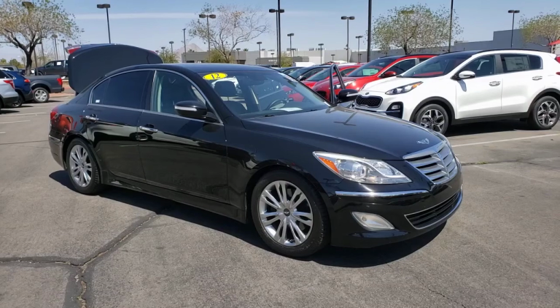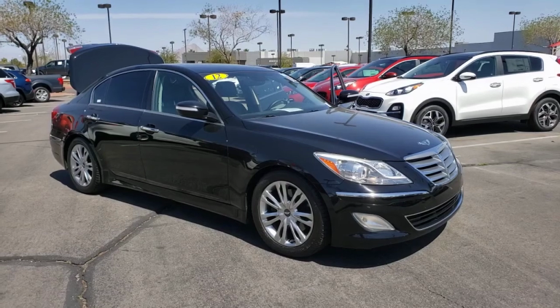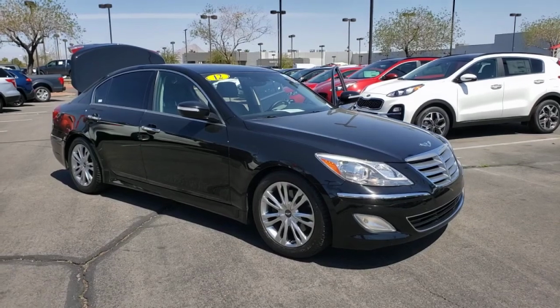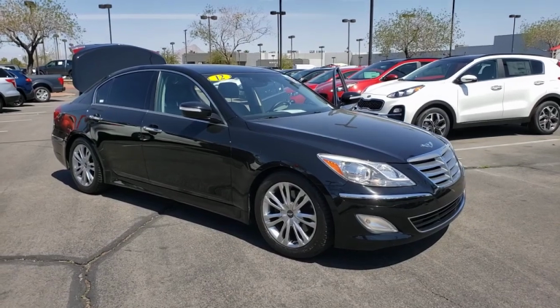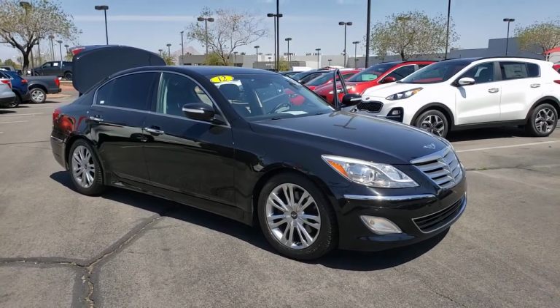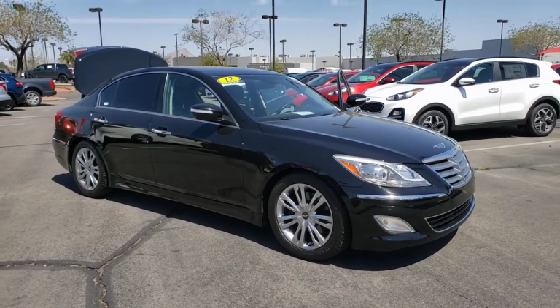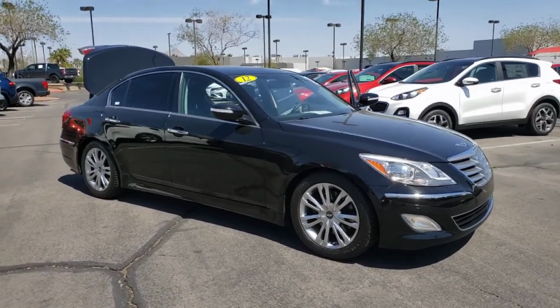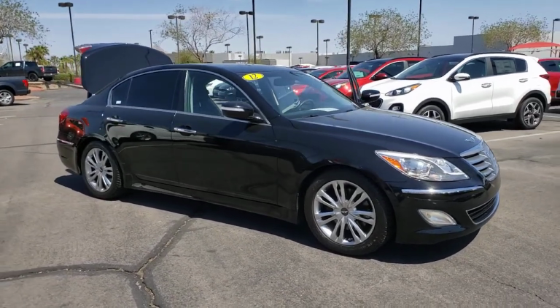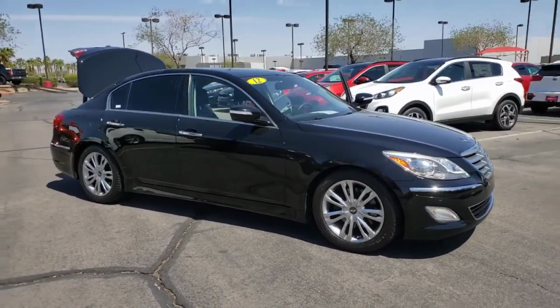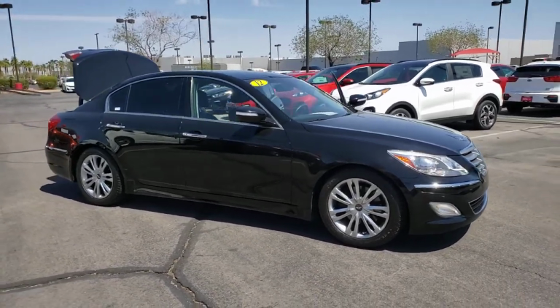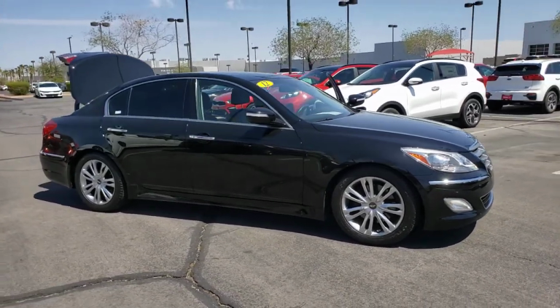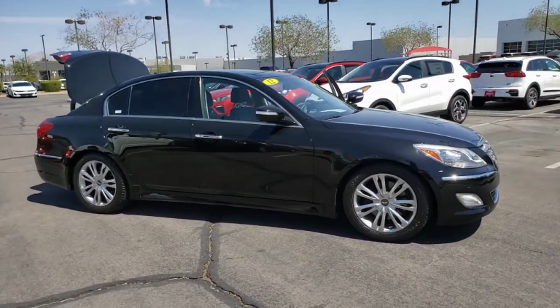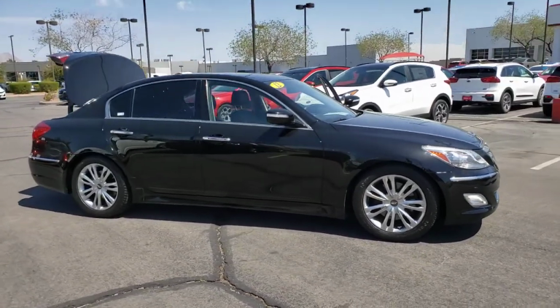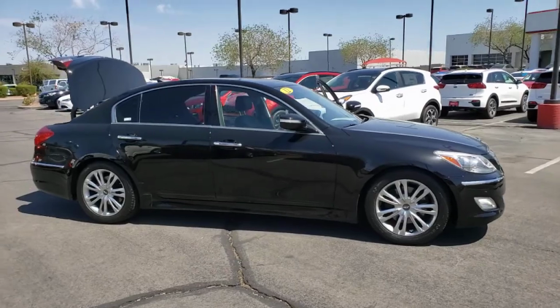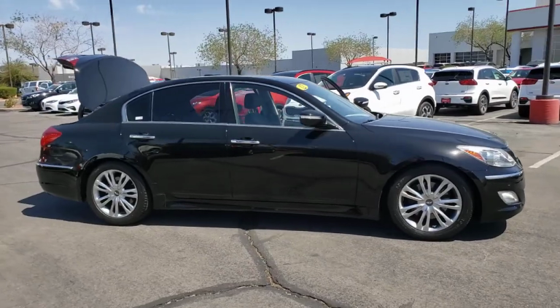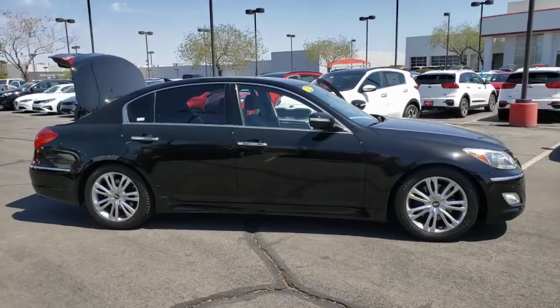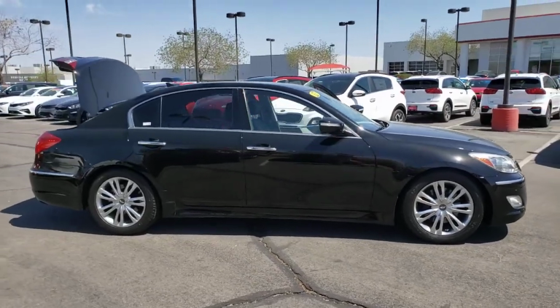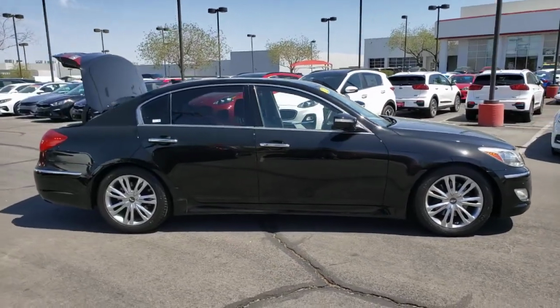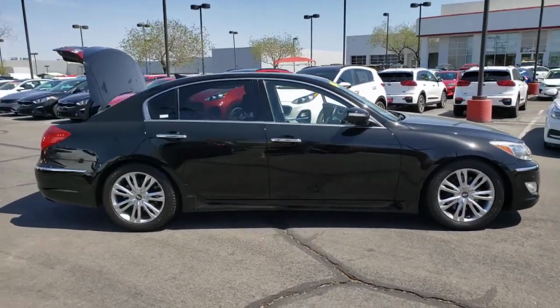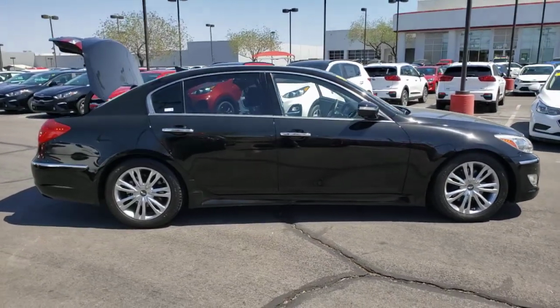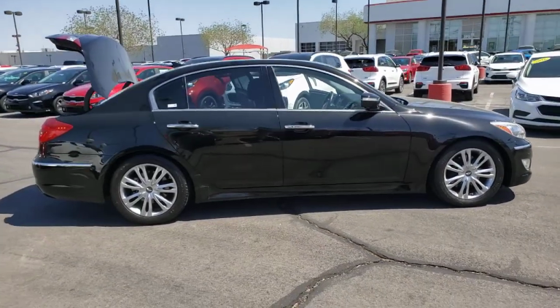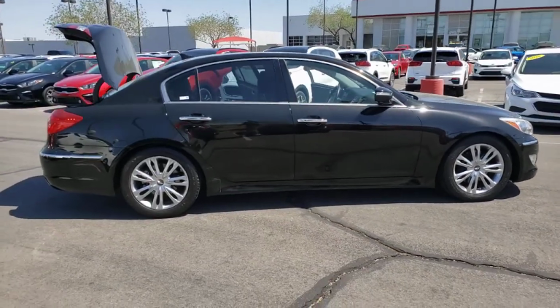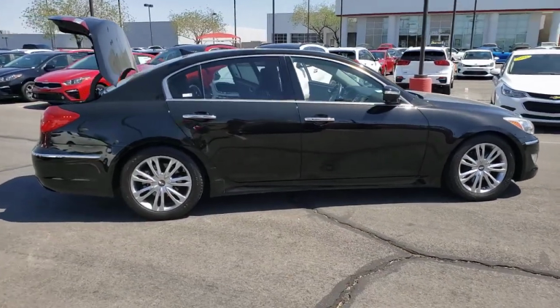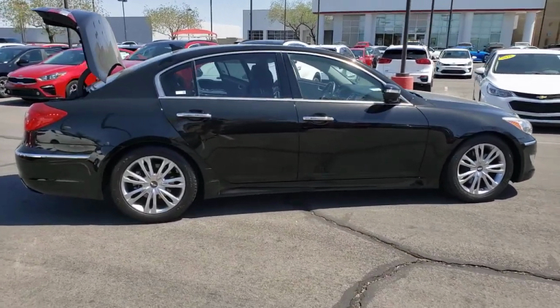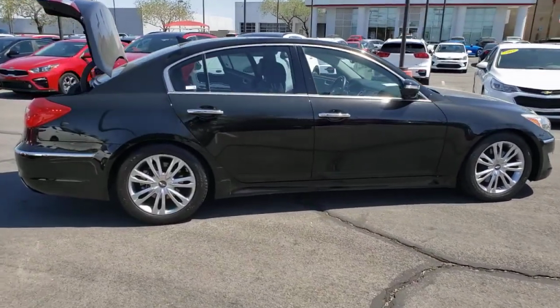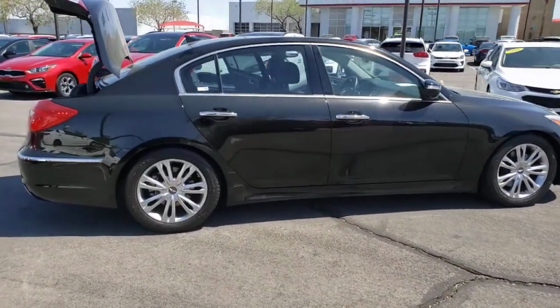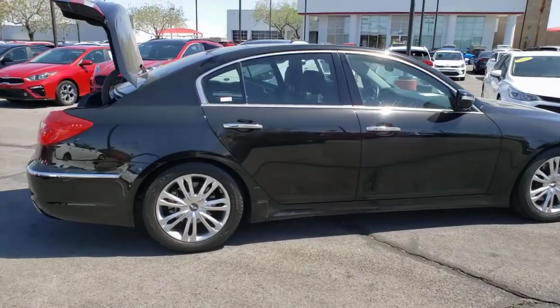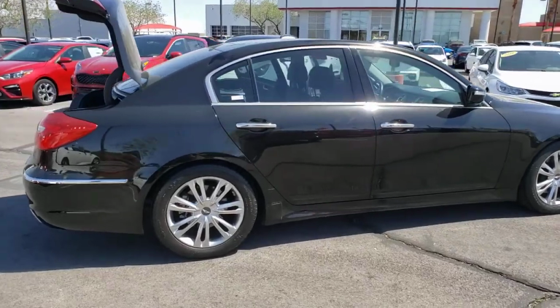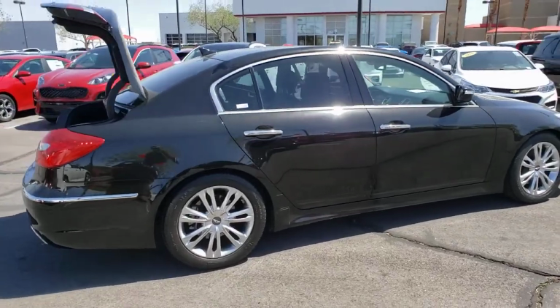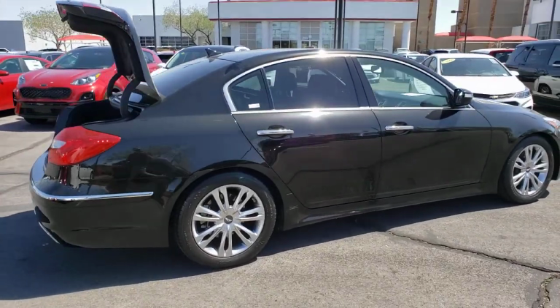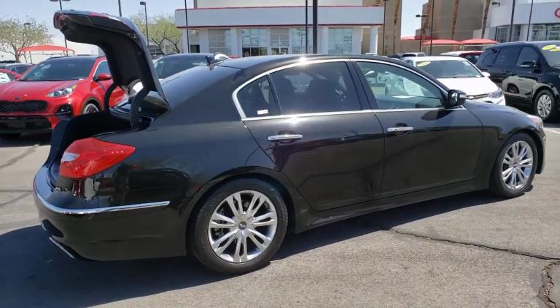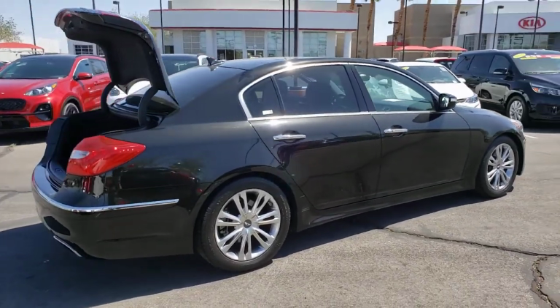Here is a wonderful 2012 Hyundai Genesis. This vehicle still has fewer than 80,000 miles on the clock, so it won't last long. This vehicle delivers the best of sporty styling and modern efficiency.